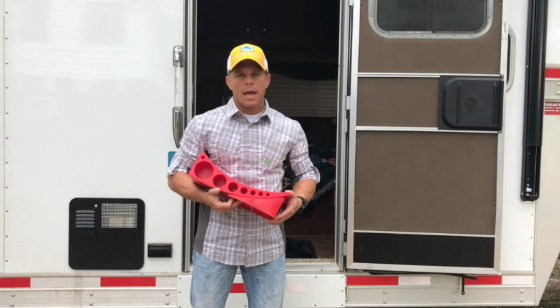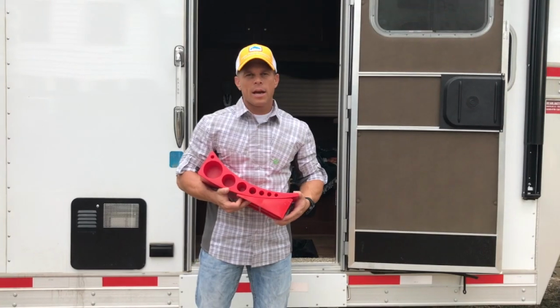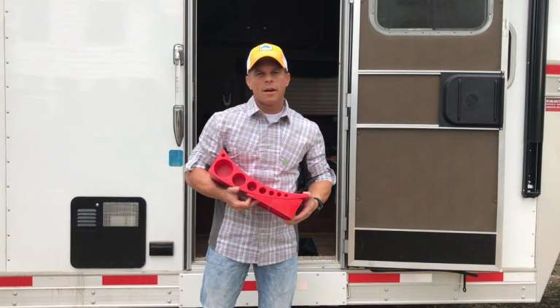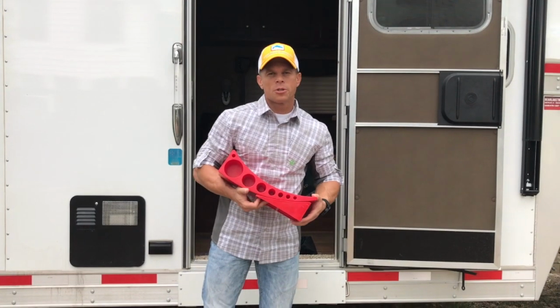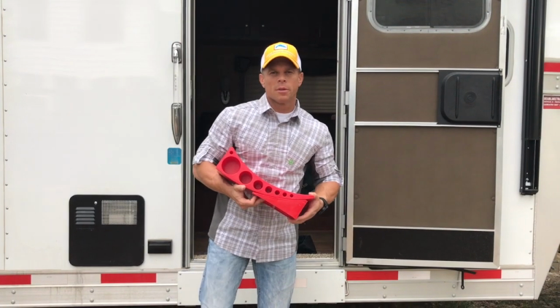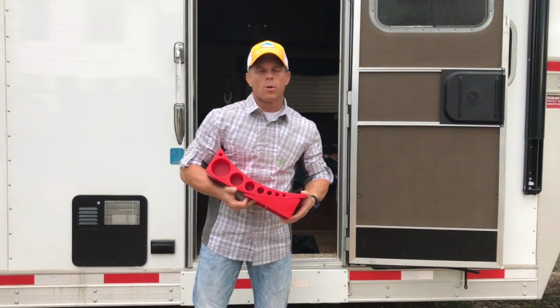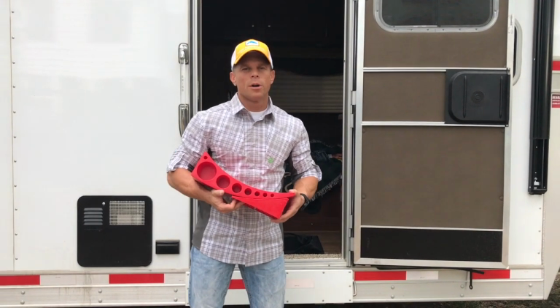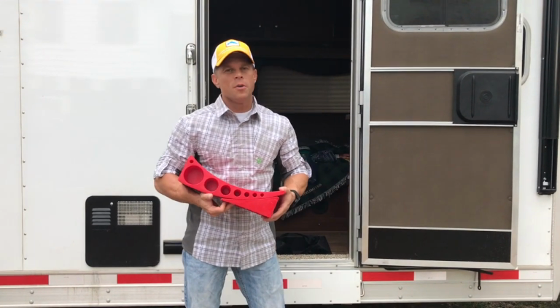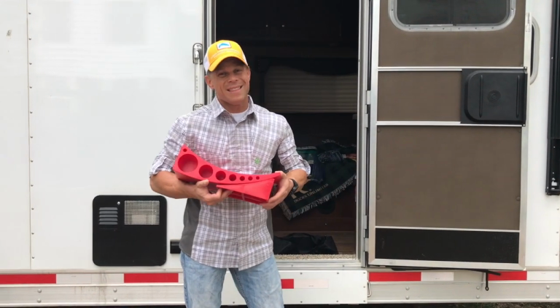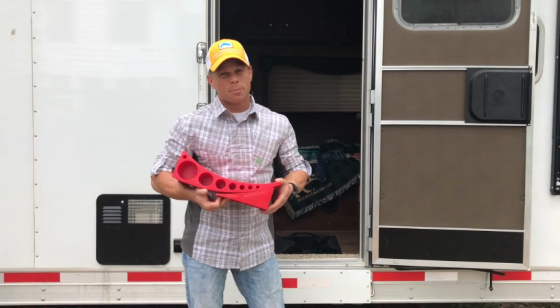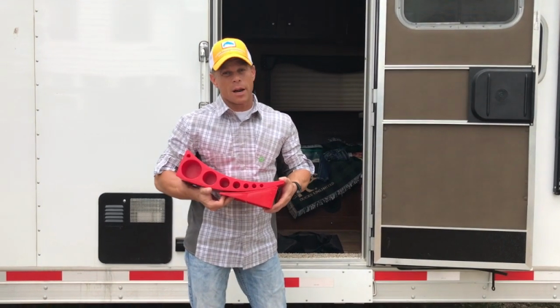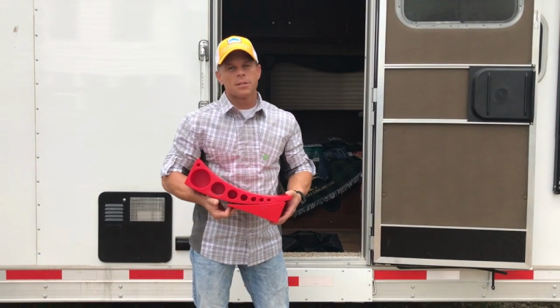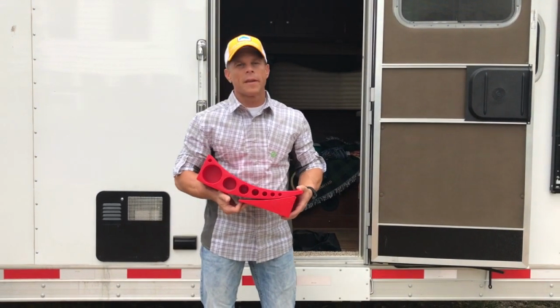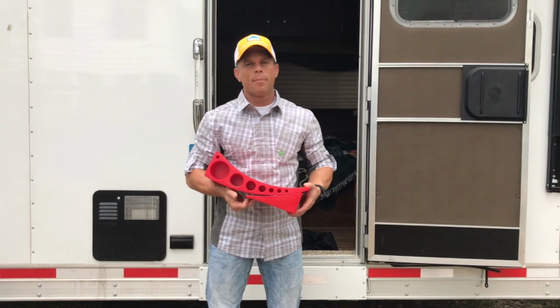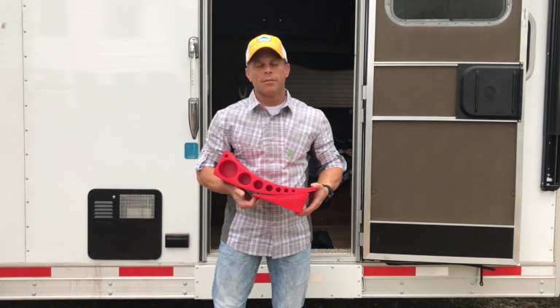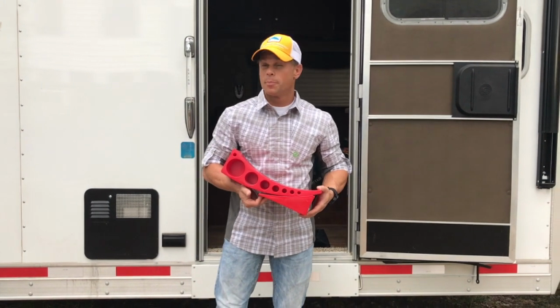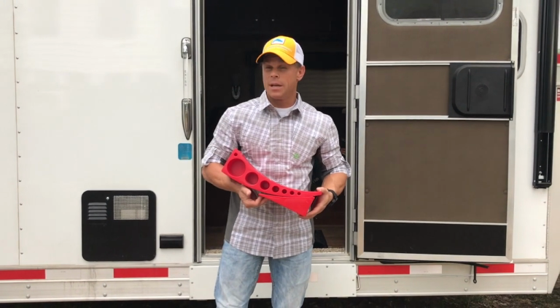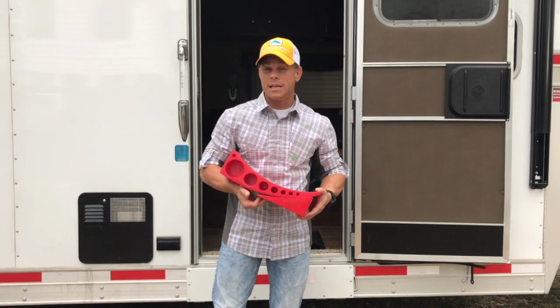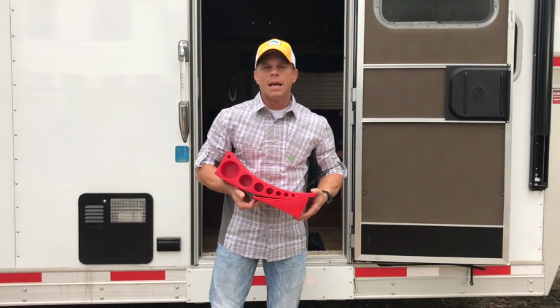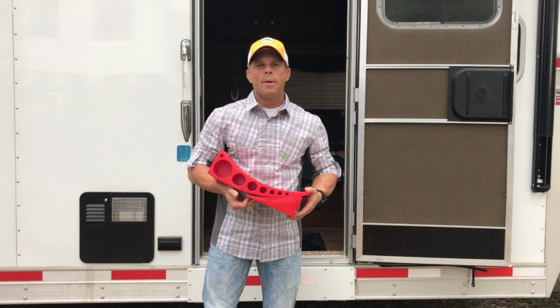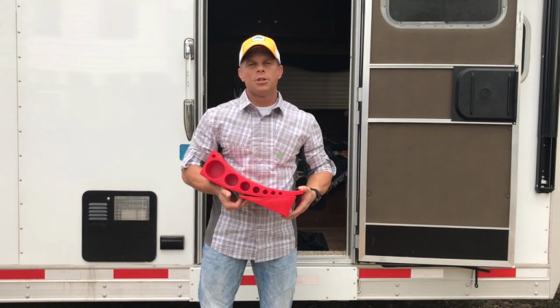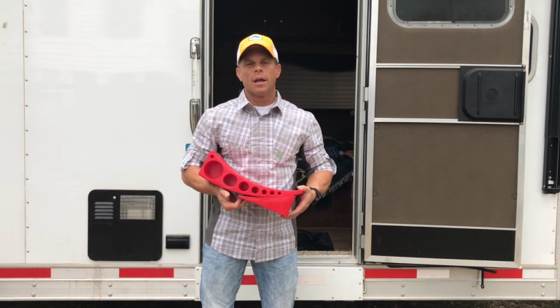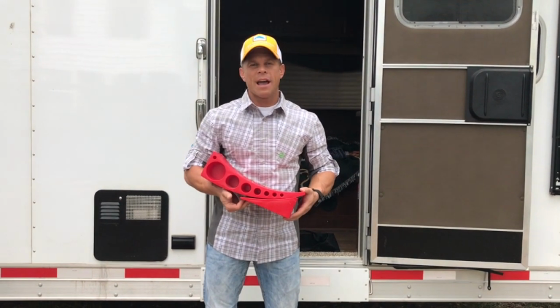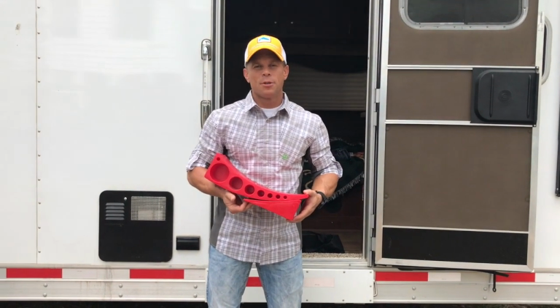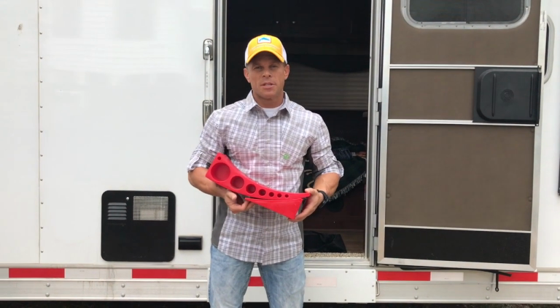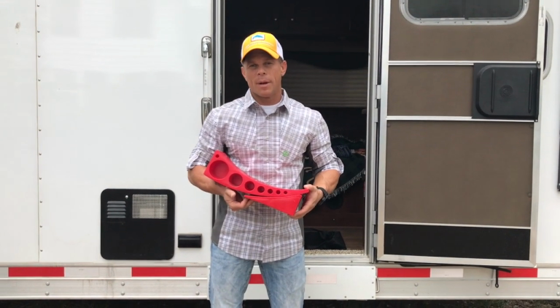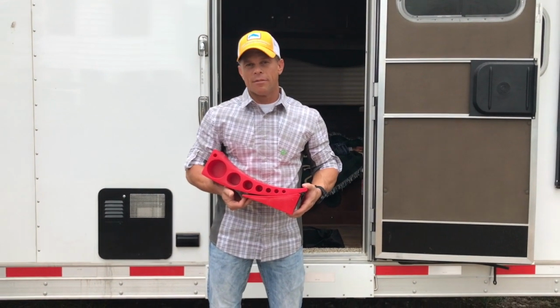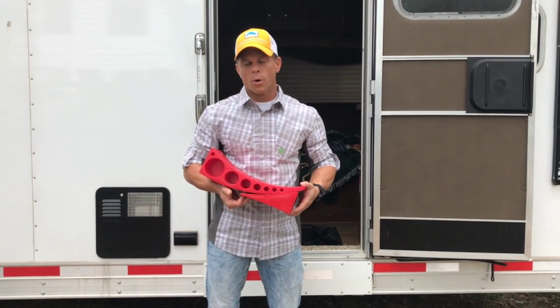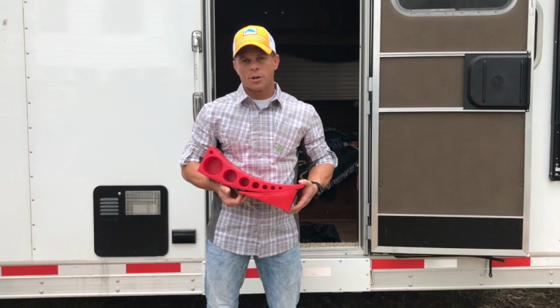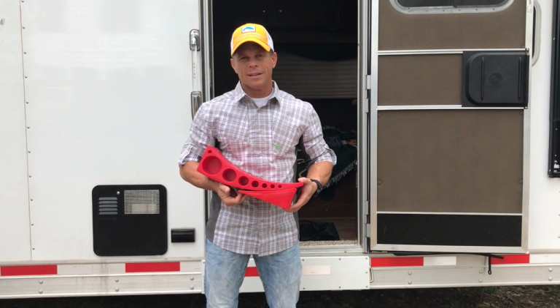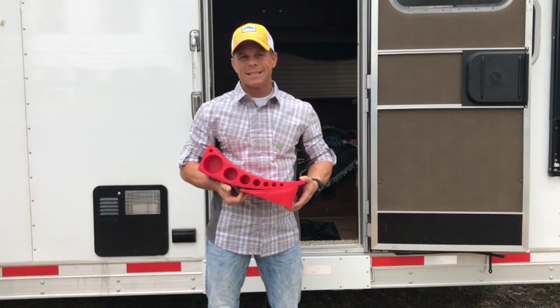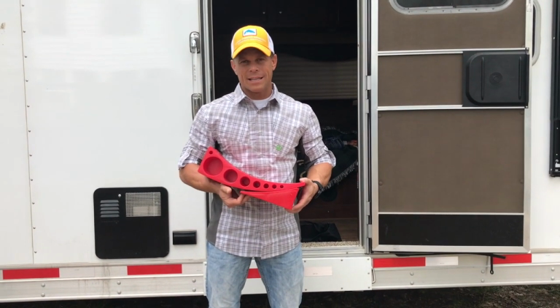Hey guys, if you have a horse trailer with living quarters, you need this product. This is called the camper leveler. It's pretty easy — makes your life super simple by leveling your horse trailer in seconds.